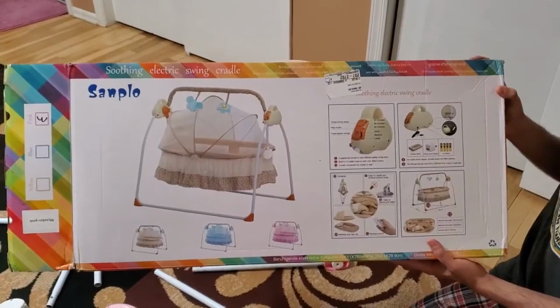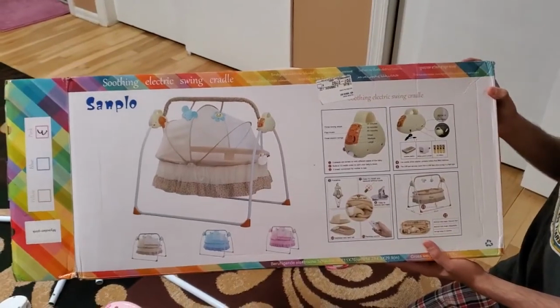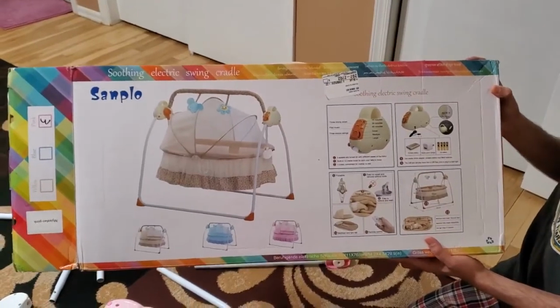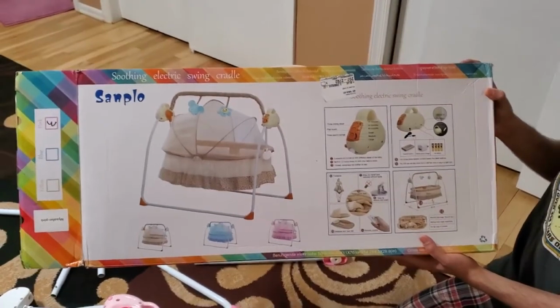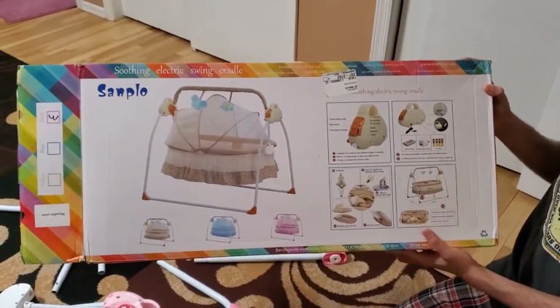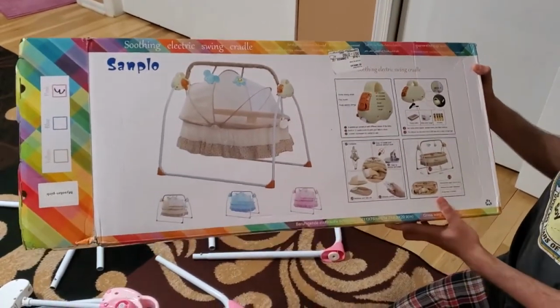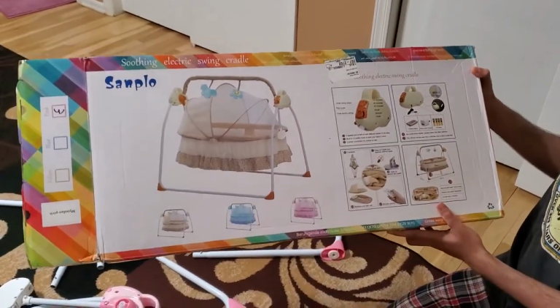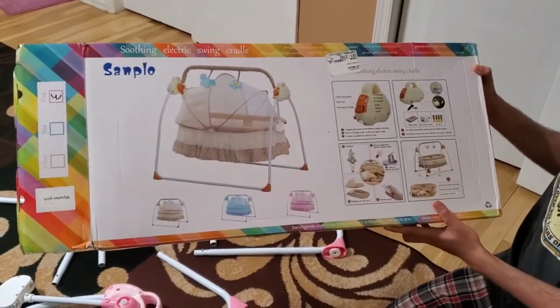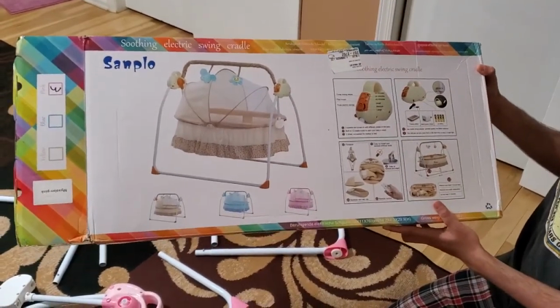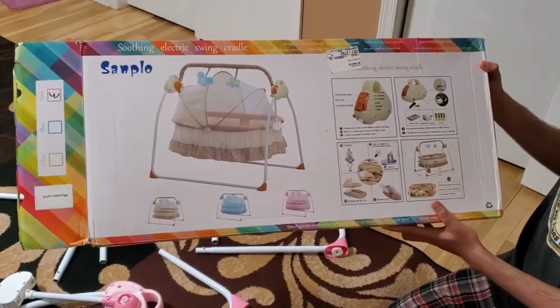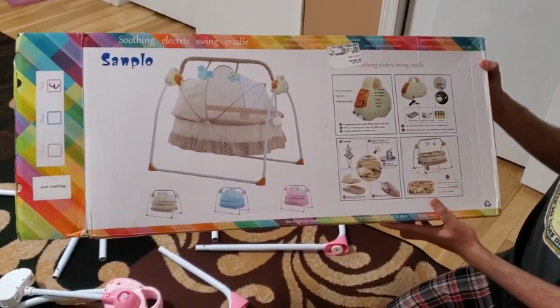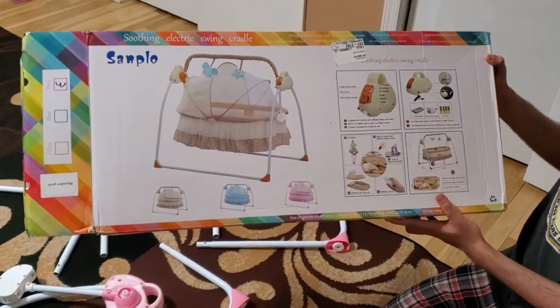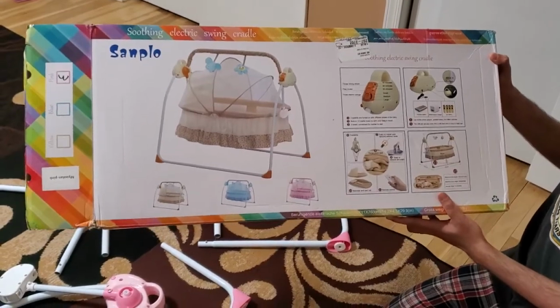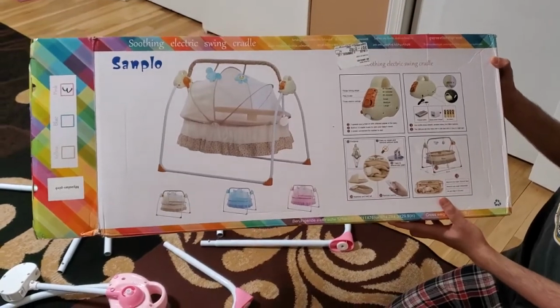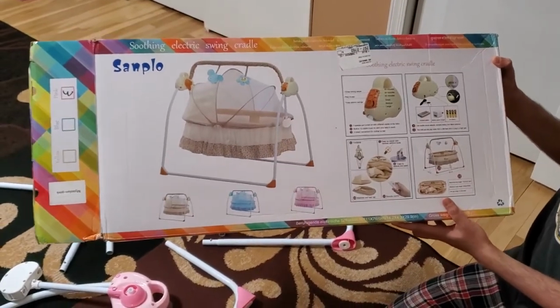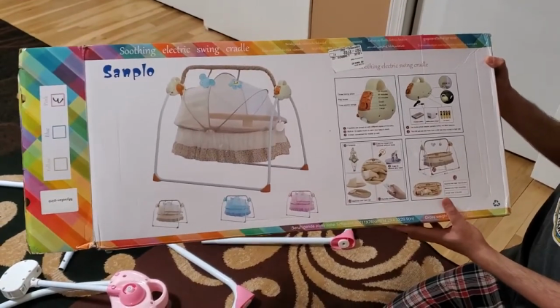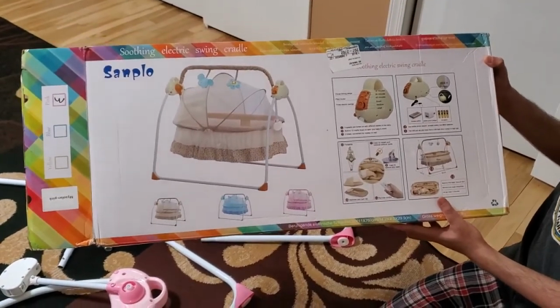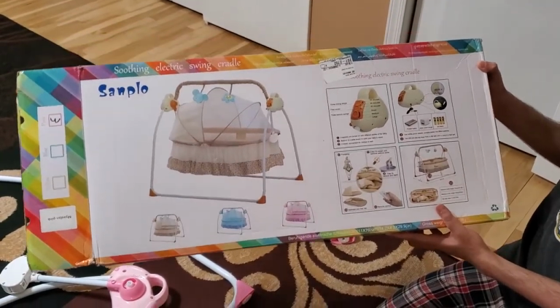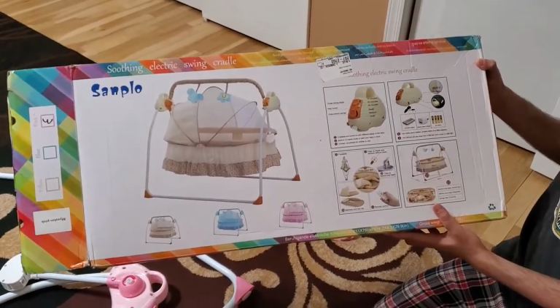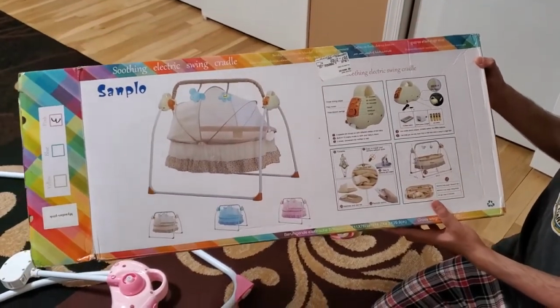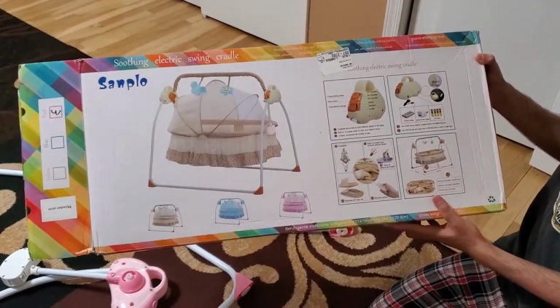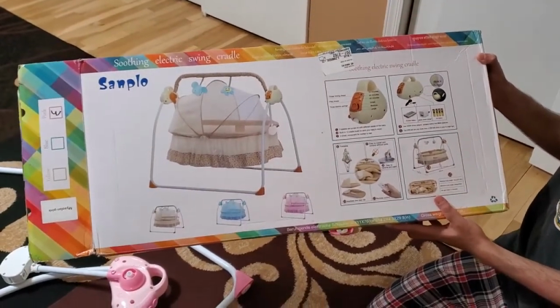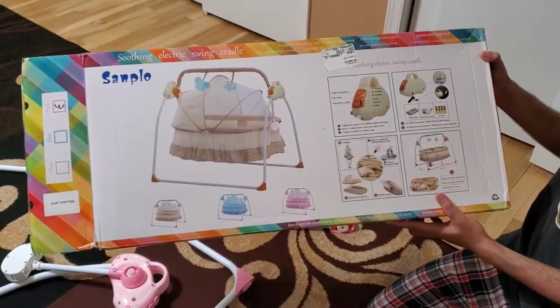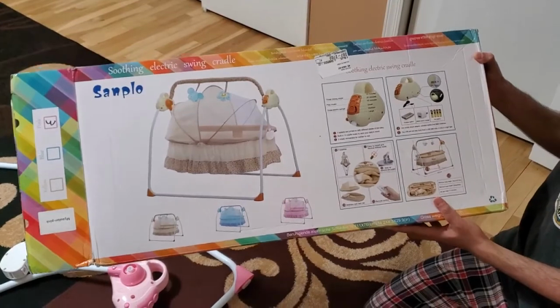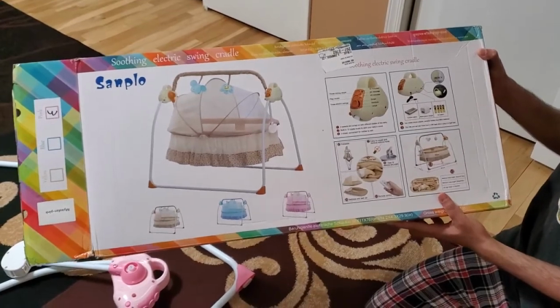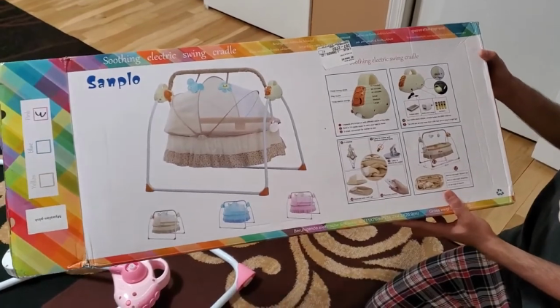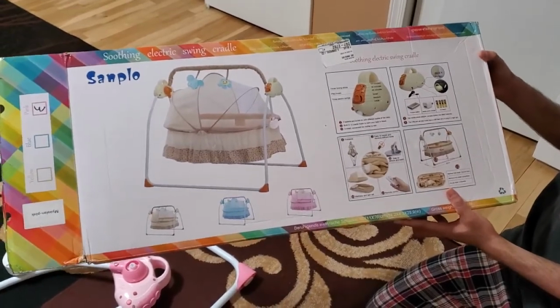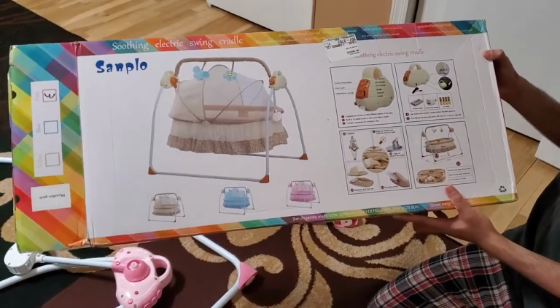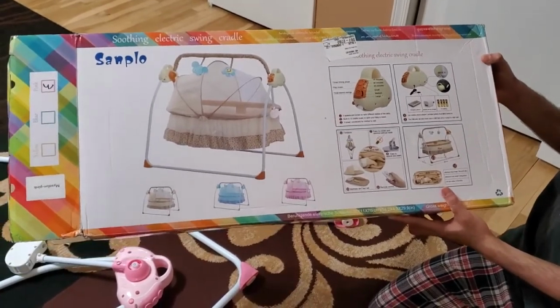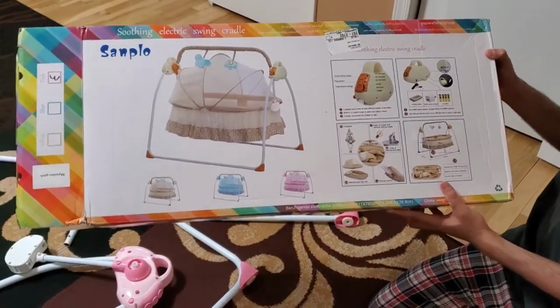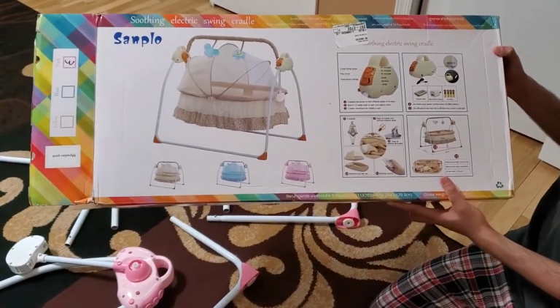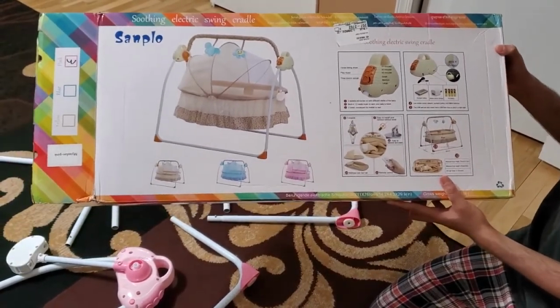This is the electric swing cradle. It comes with a mosquito net and it swings automatically. We already have a swing, but we need to manually swing it. It takes a lot of time and if the baby does not sleep, so we purchased this.